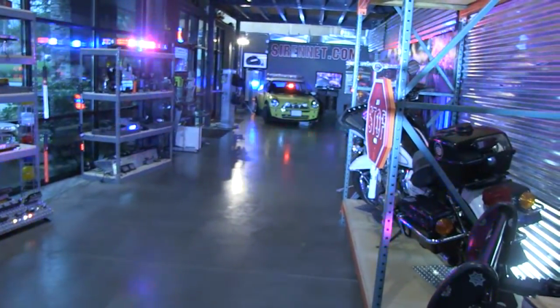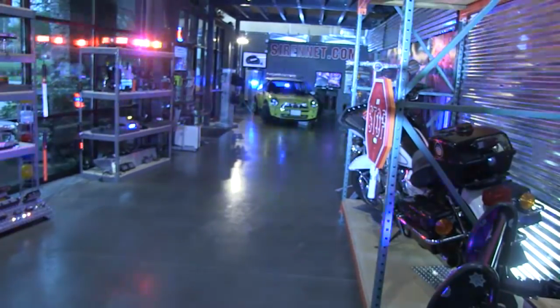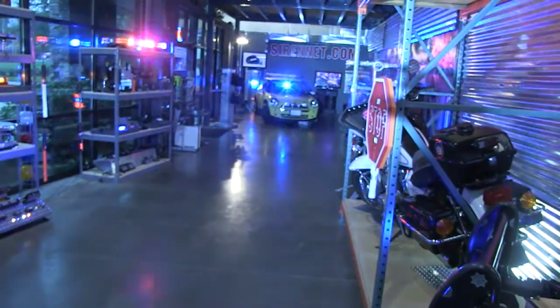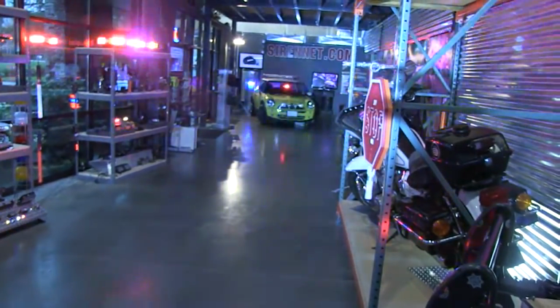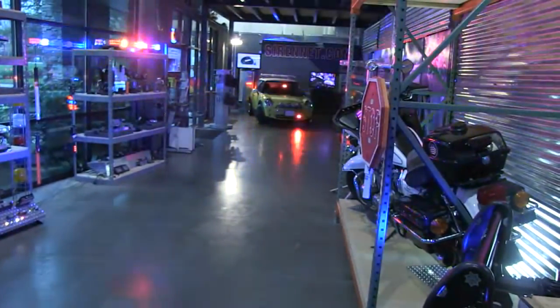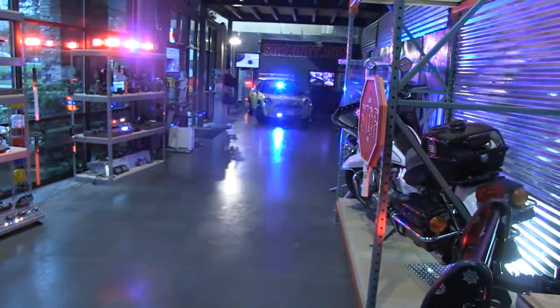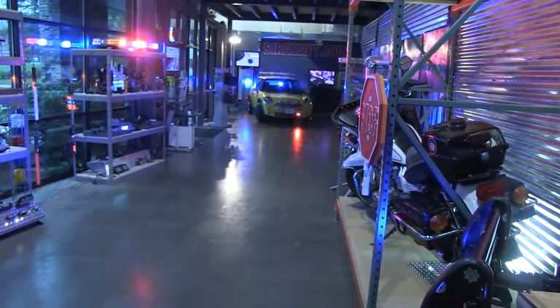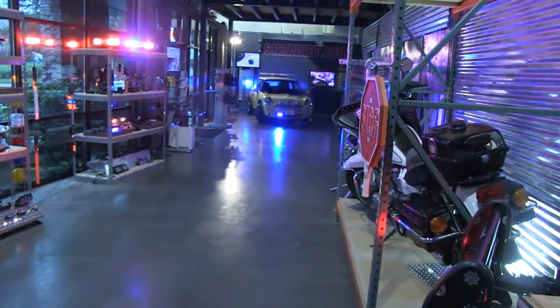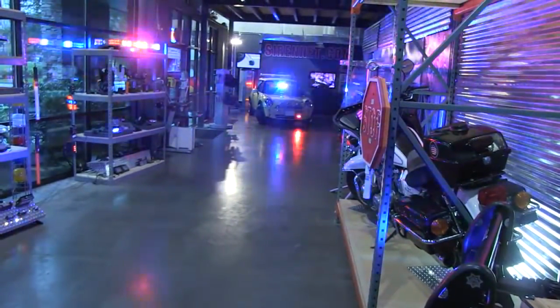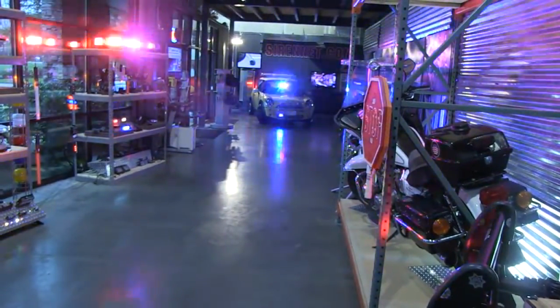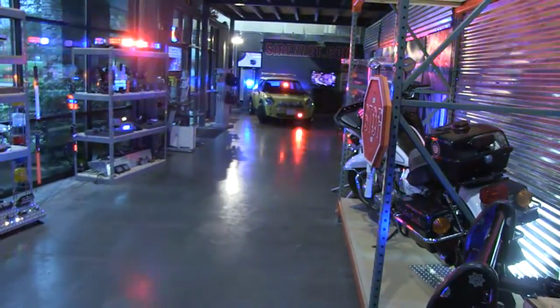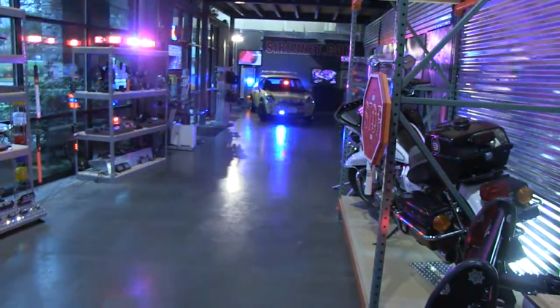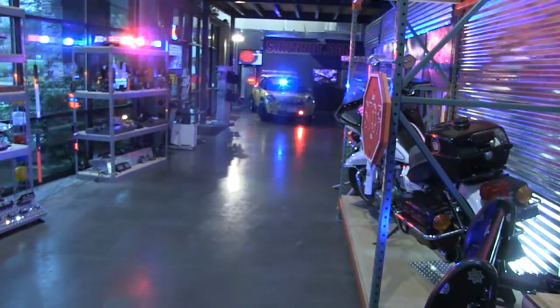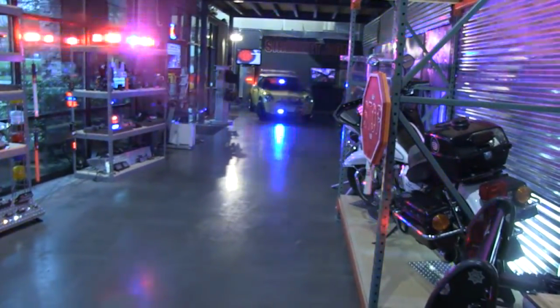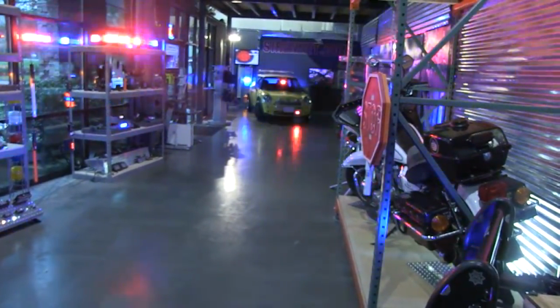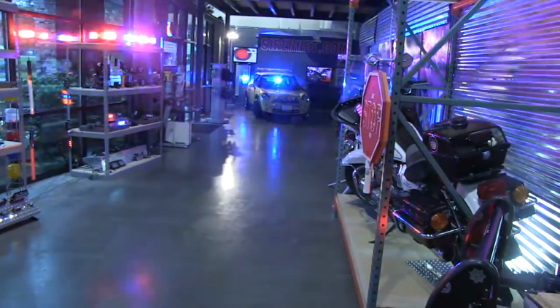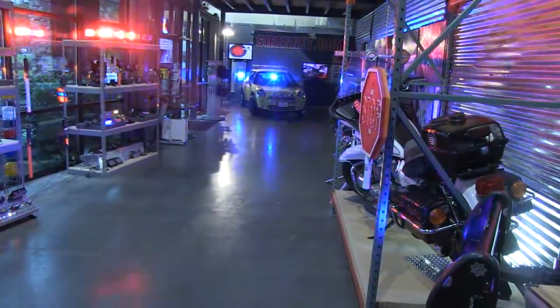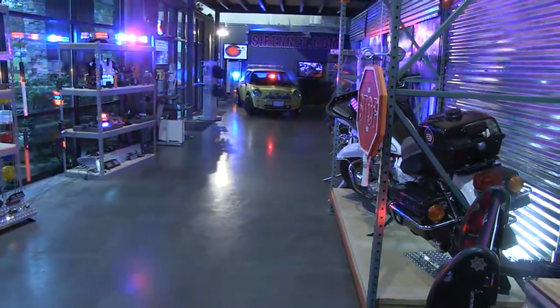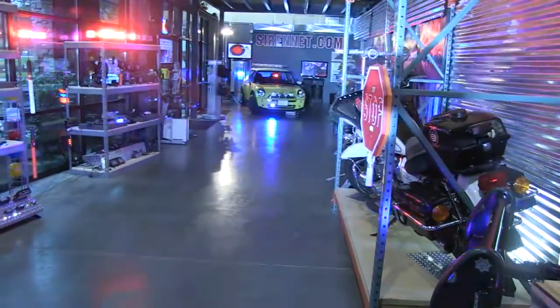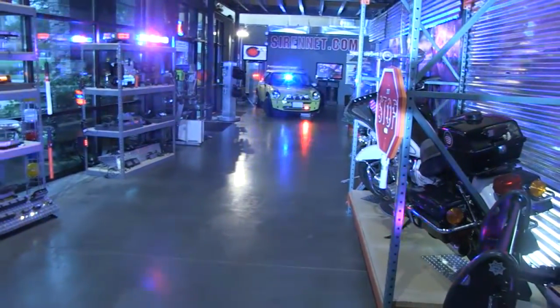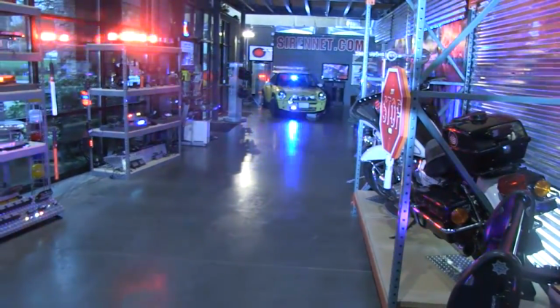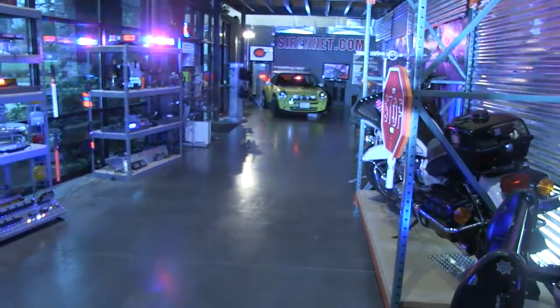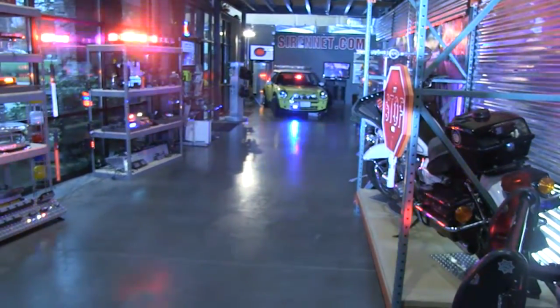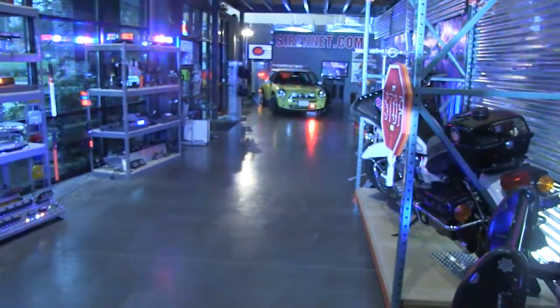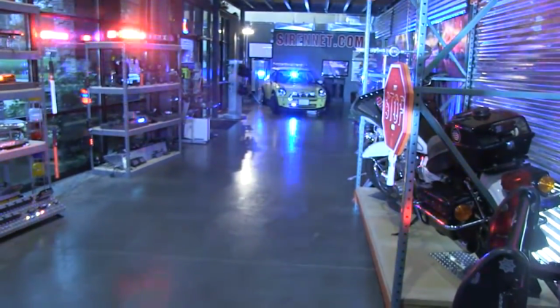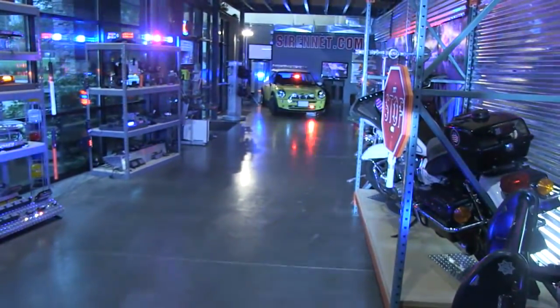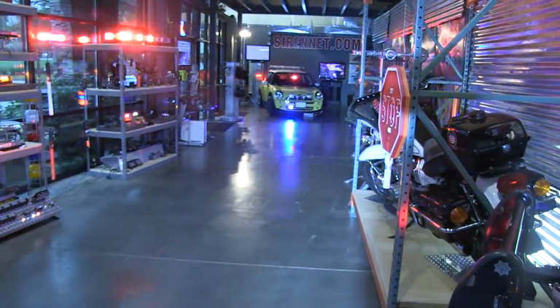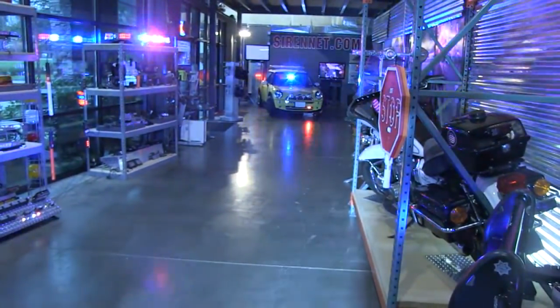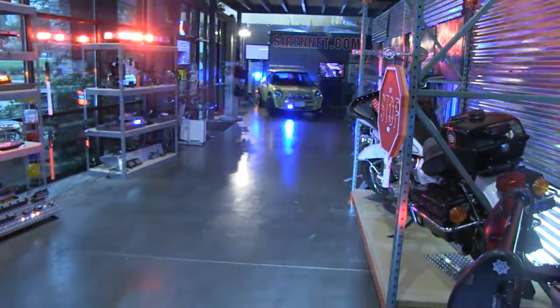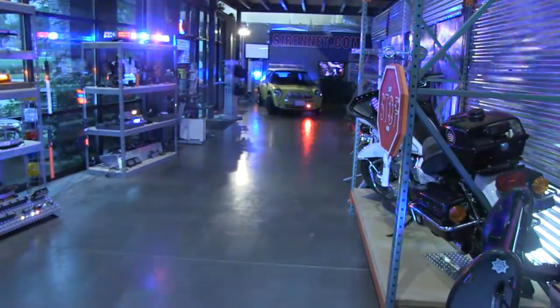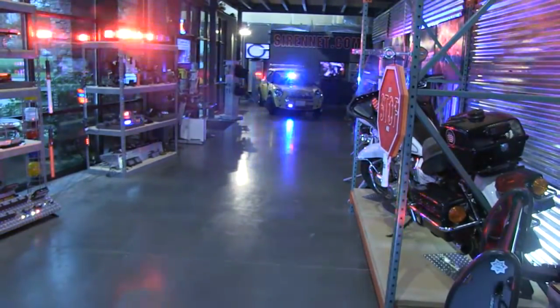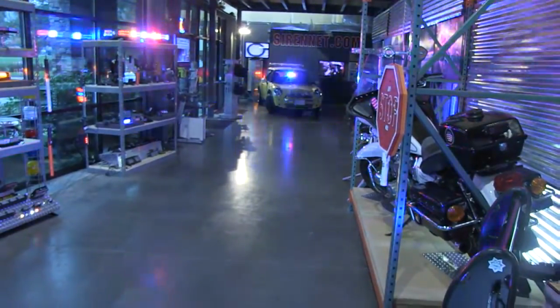I'll go ahead and just quickly turn it off. That gives you an idea of what it's like normally here in the Studio 2 showroom area. I'll turn it back on again and drop the light down so we can talk a little bit more about it.